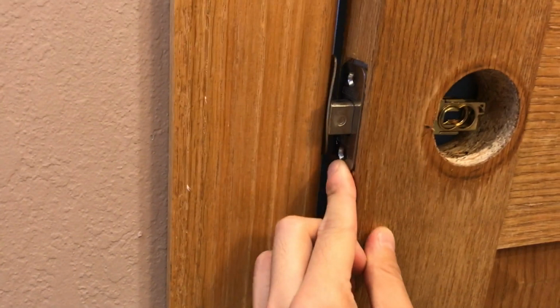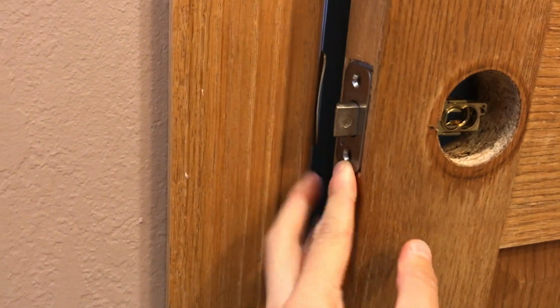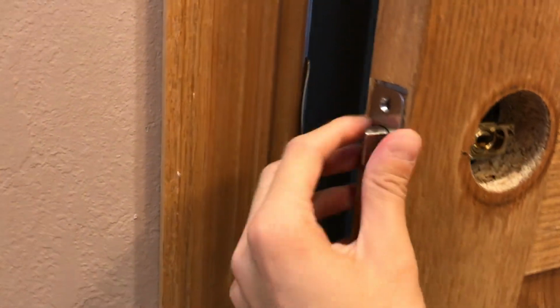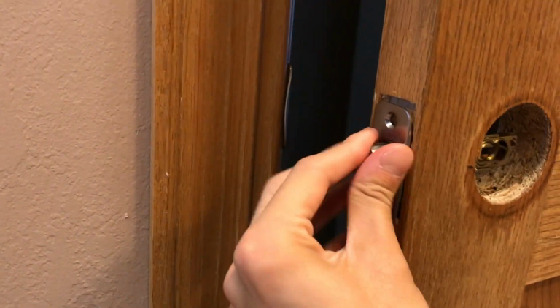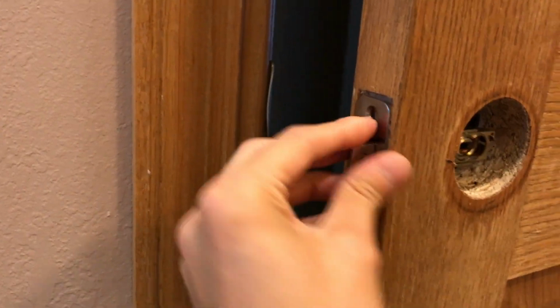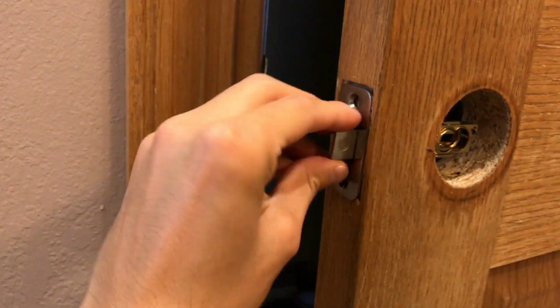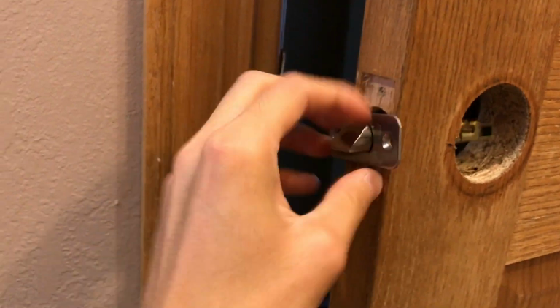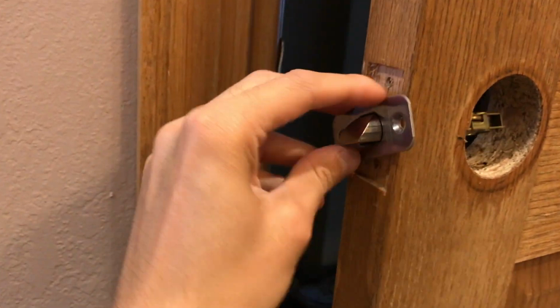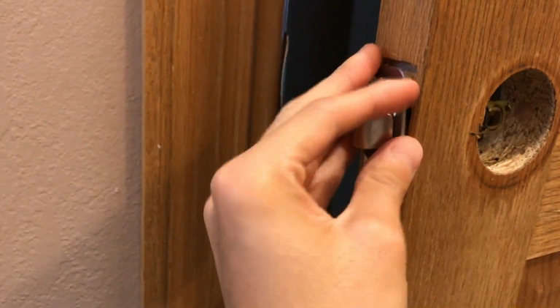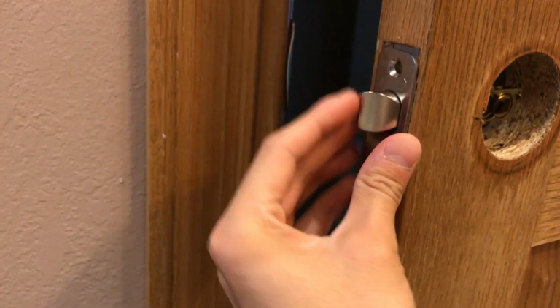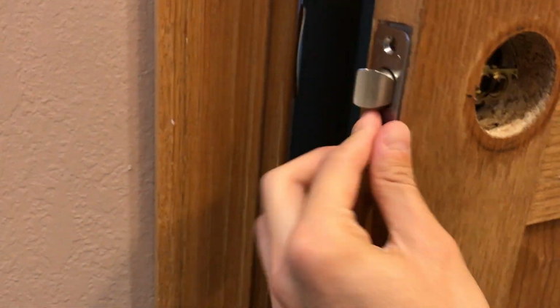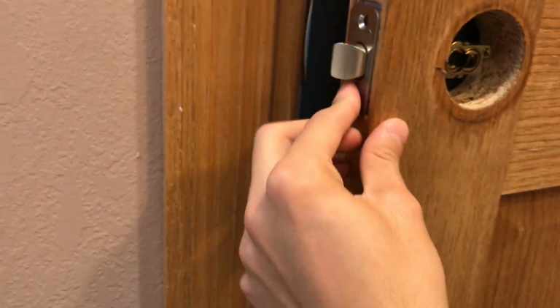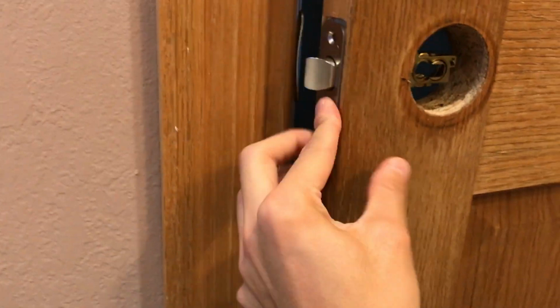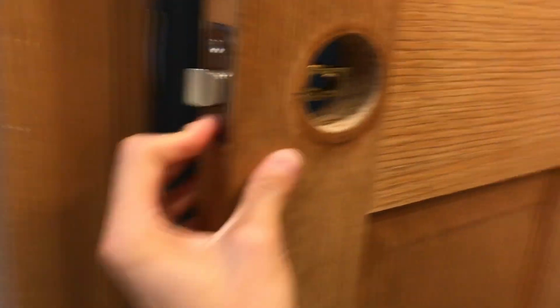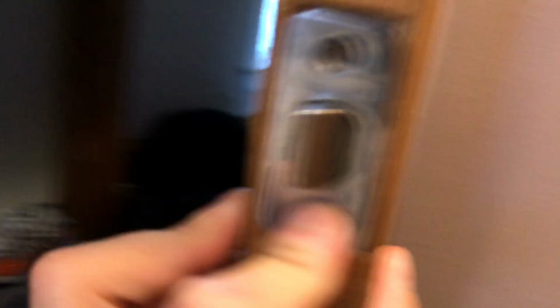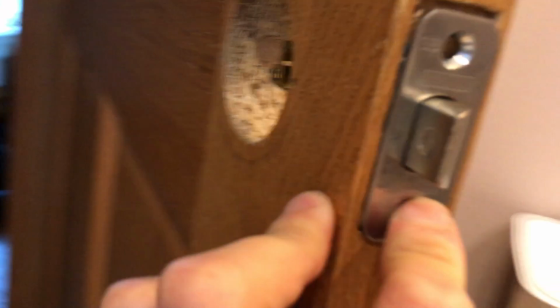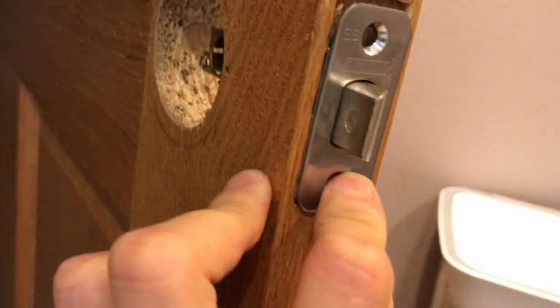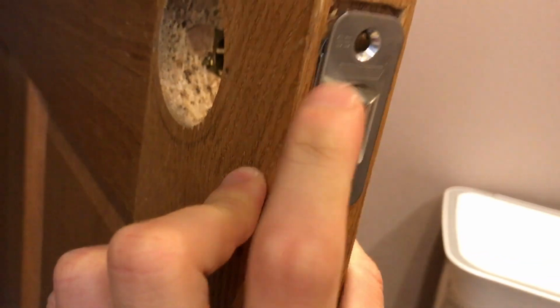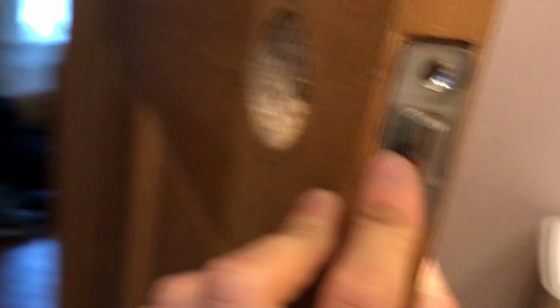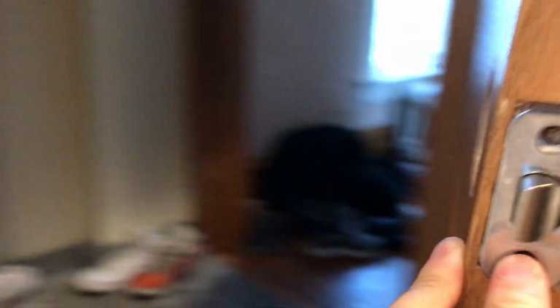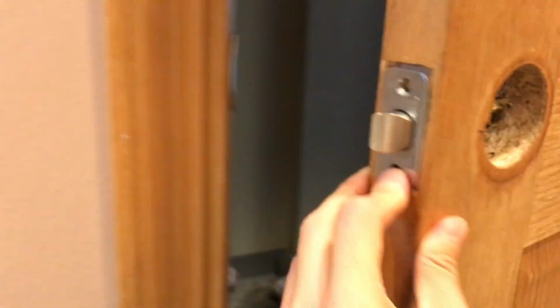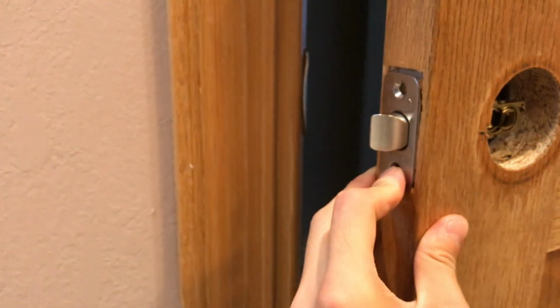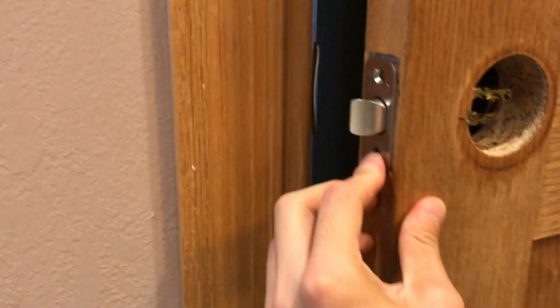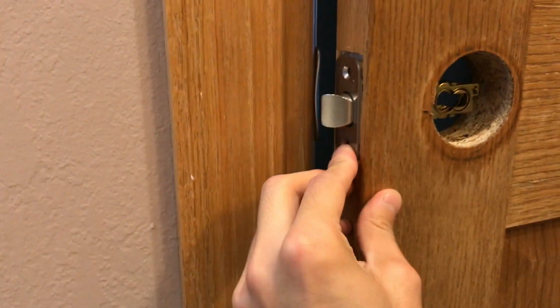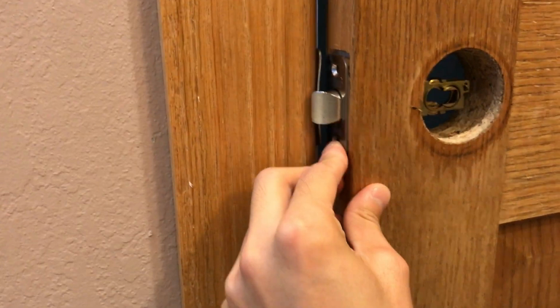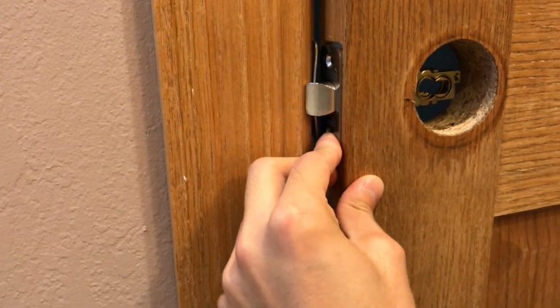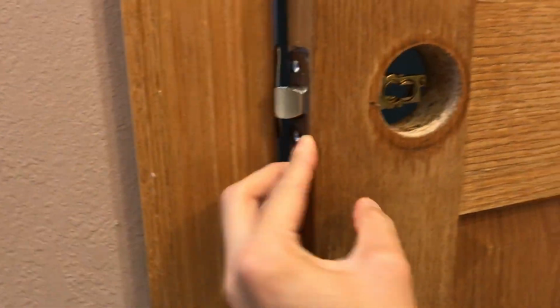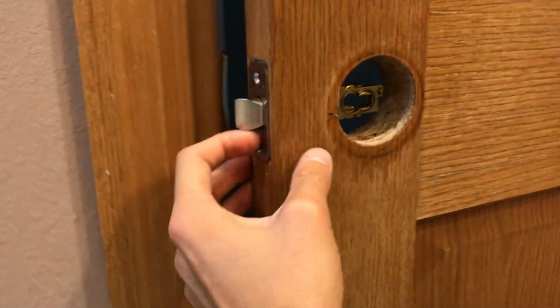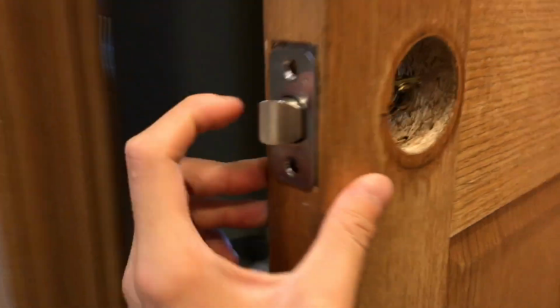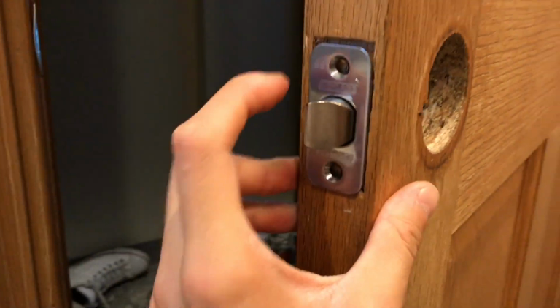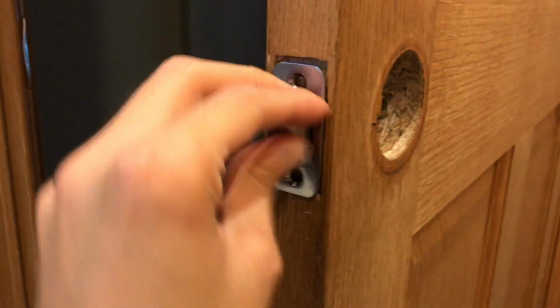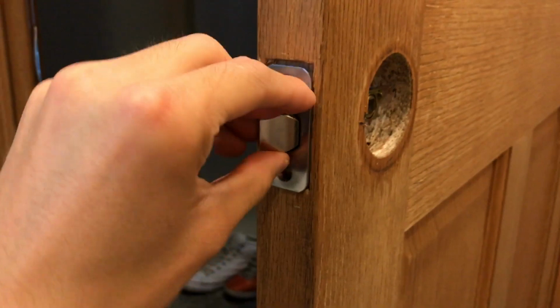Because if you twist this like this, since this part is flat, it won't be able to shut. So just make sure that when you're installing it, it can shut.